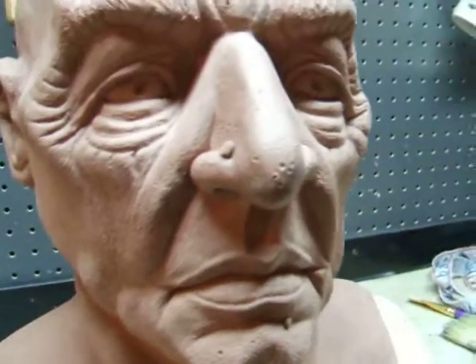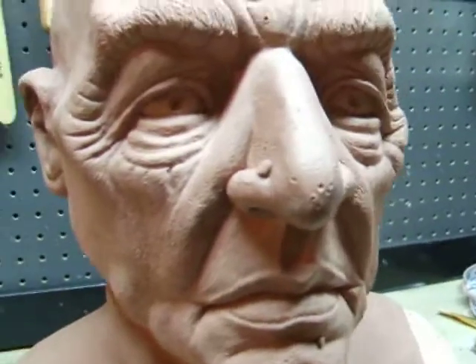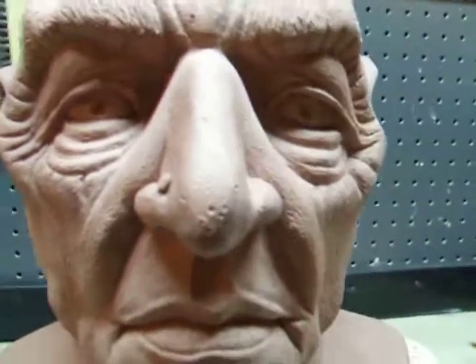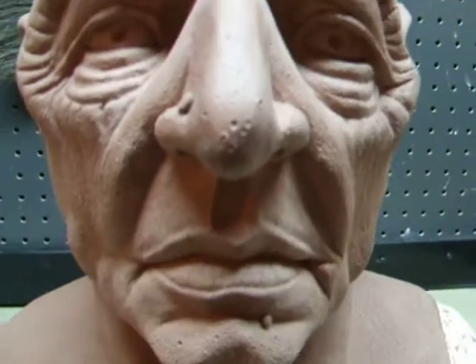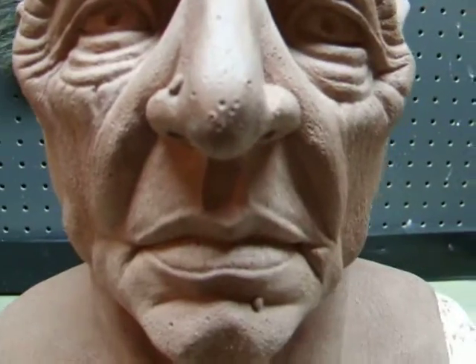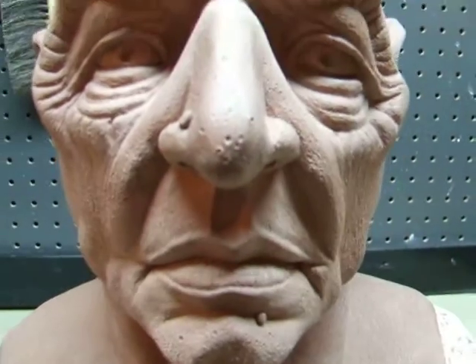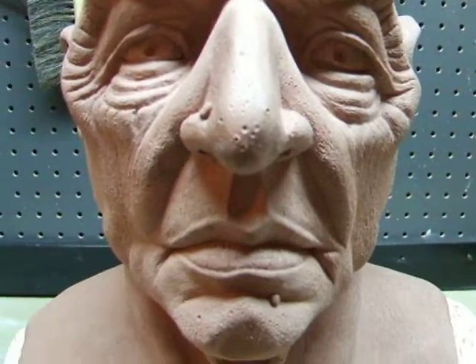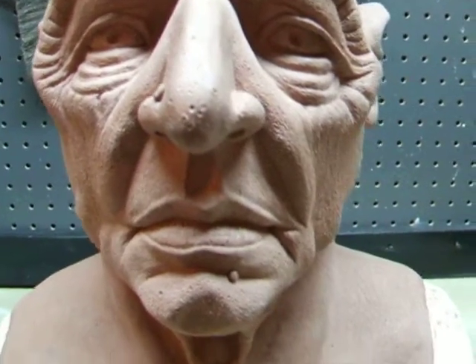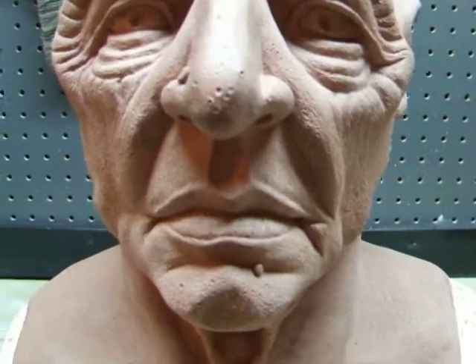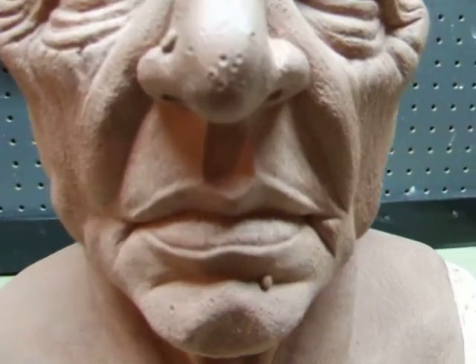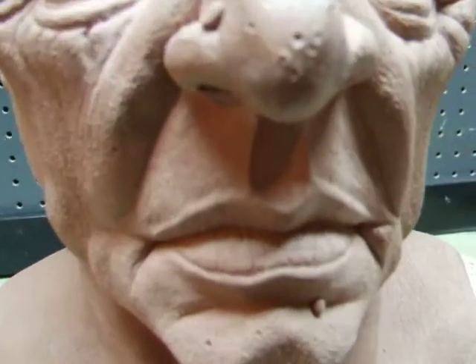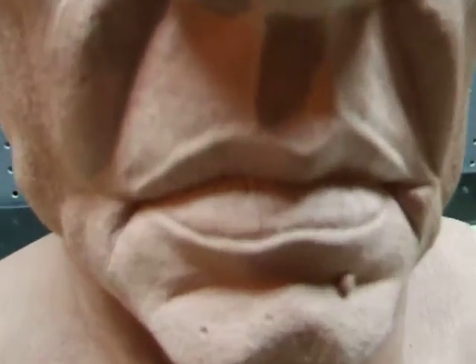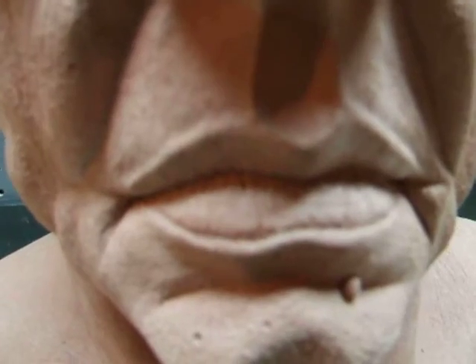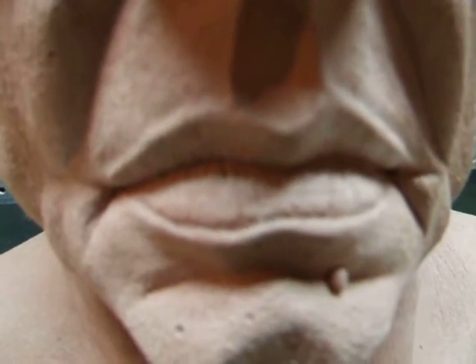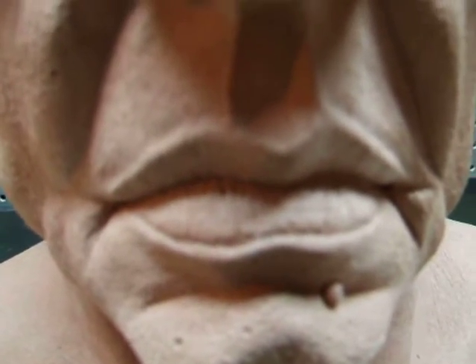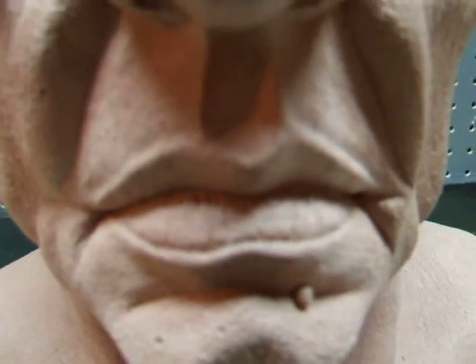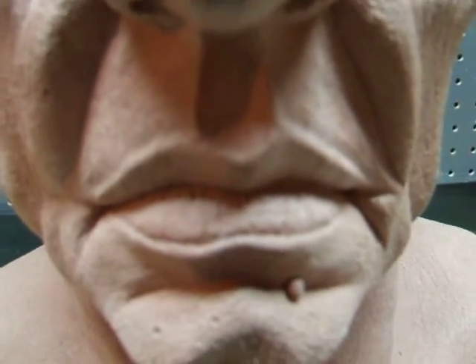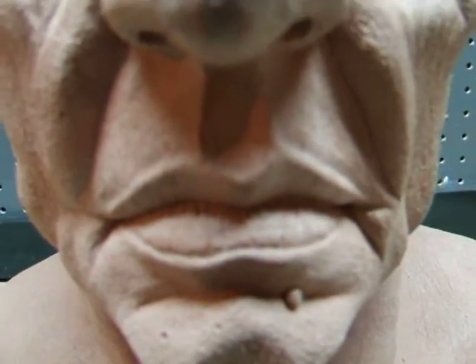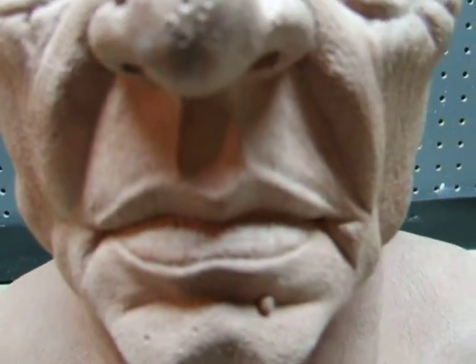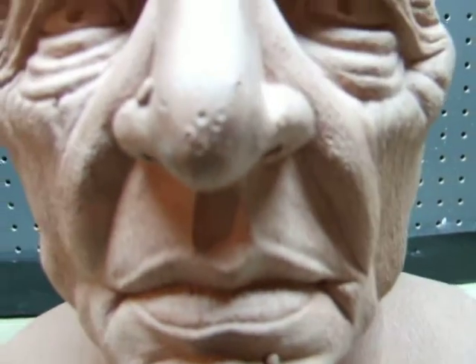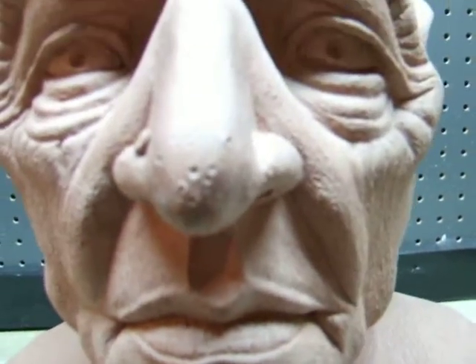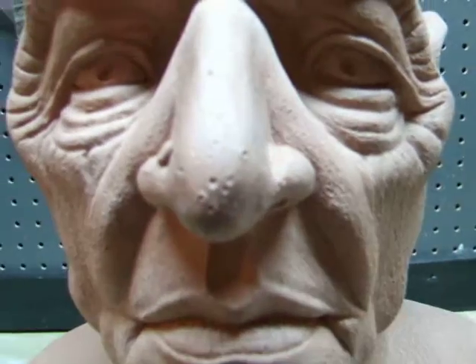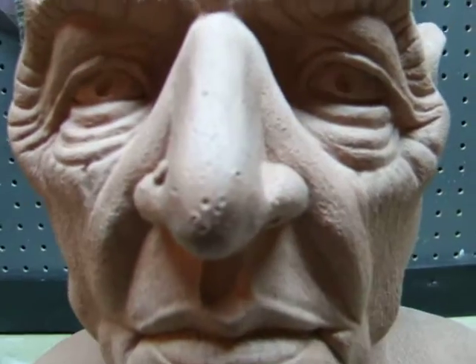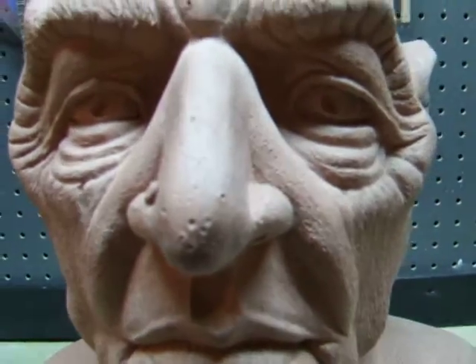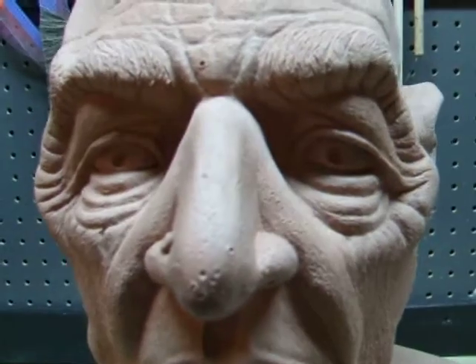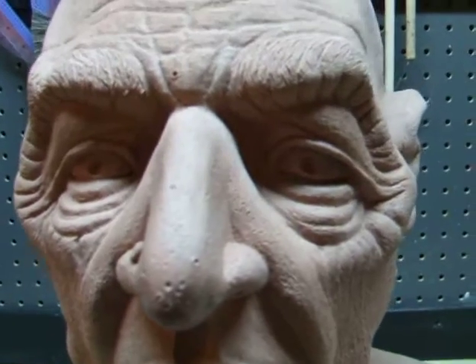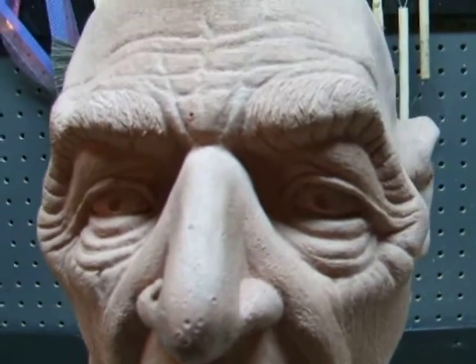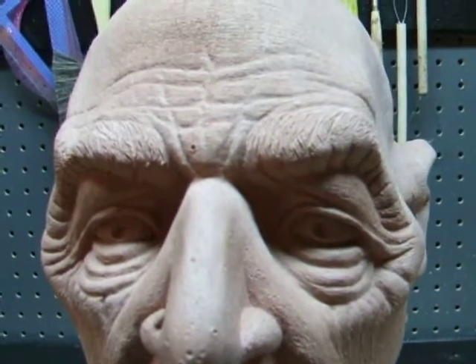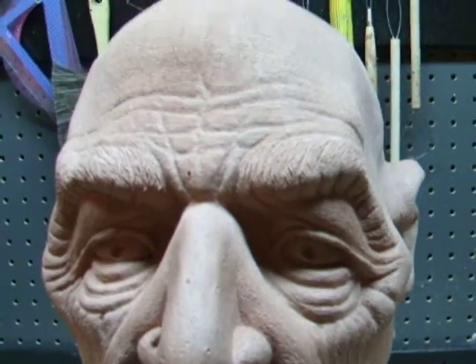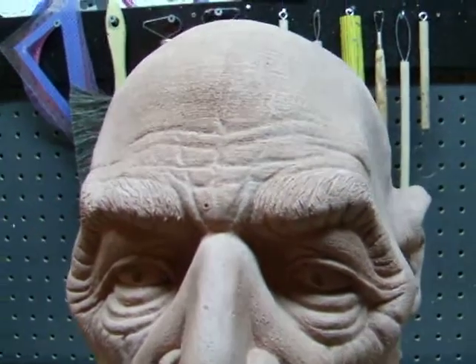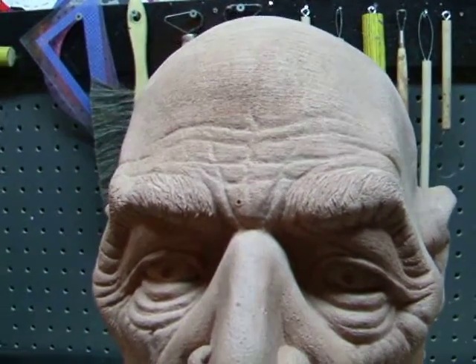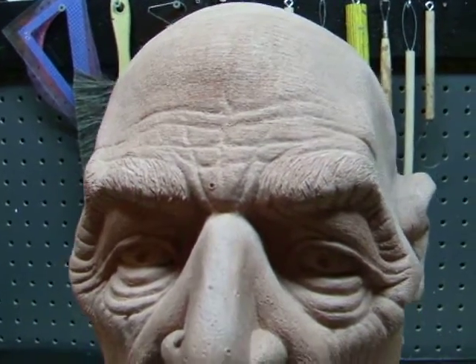I have to say that the lips and the eyes were the hardest thing to do, but I think they turned out pretty nice. This is only my second sculpture and I plan on doing a lot more.